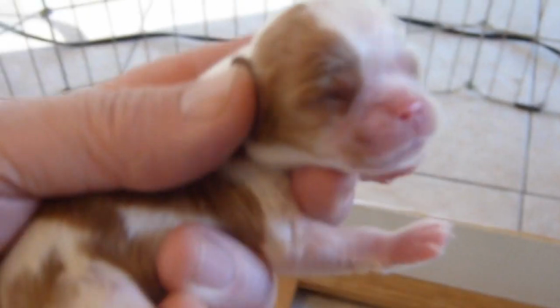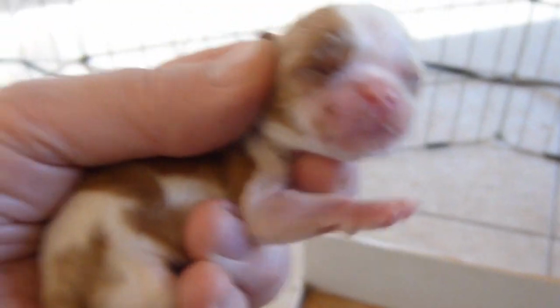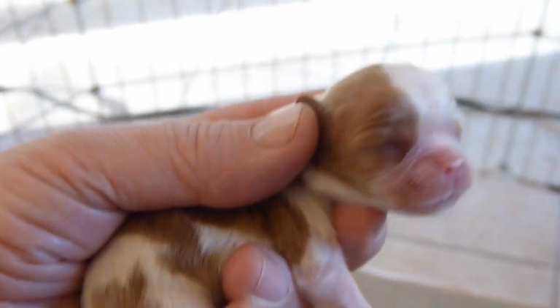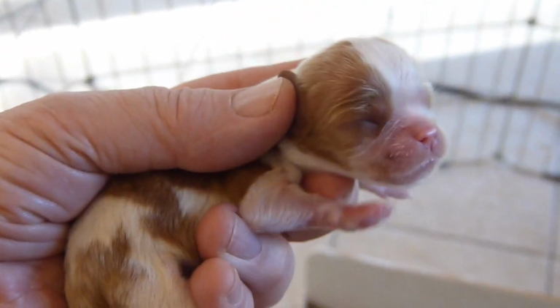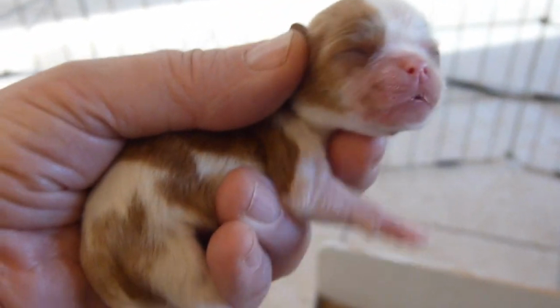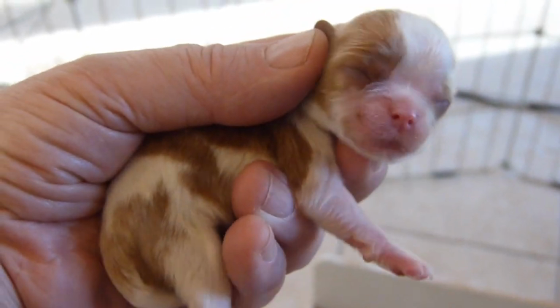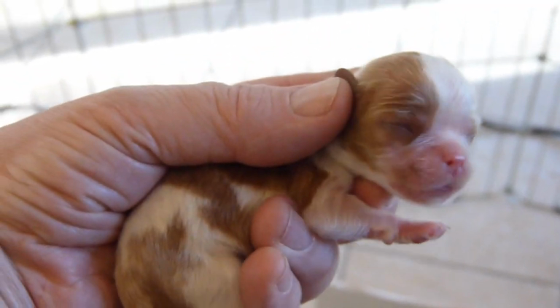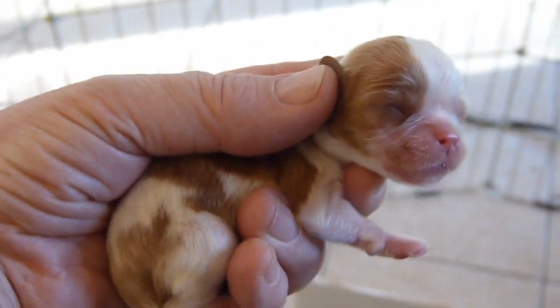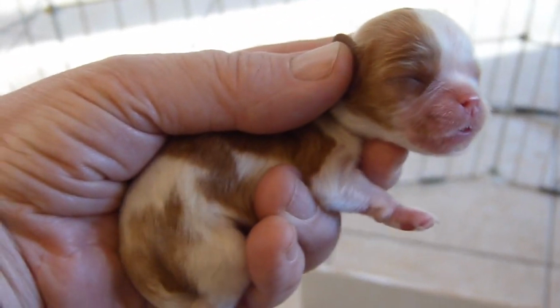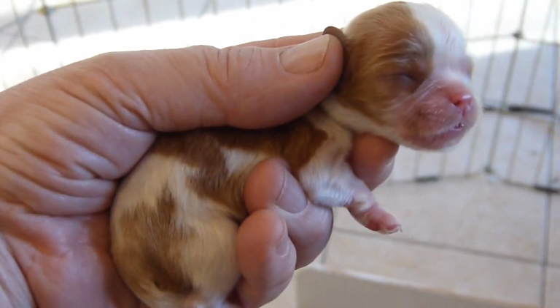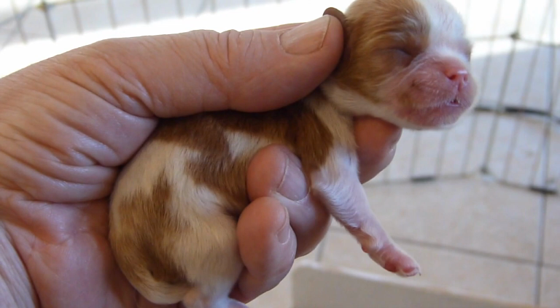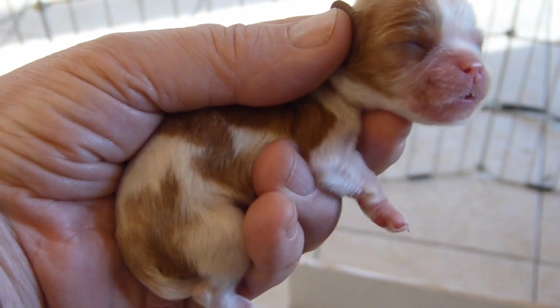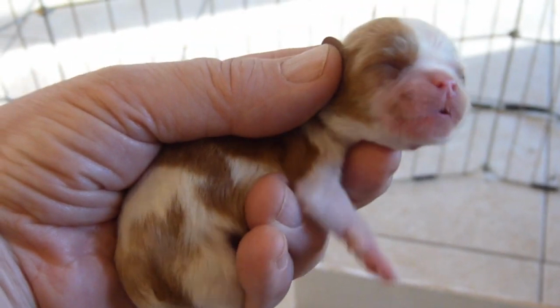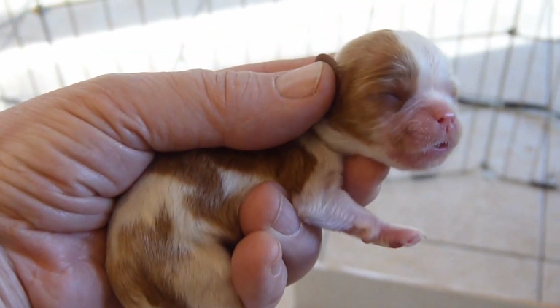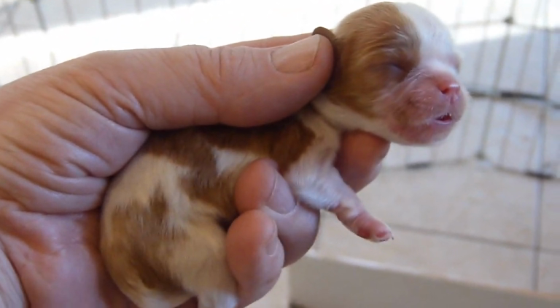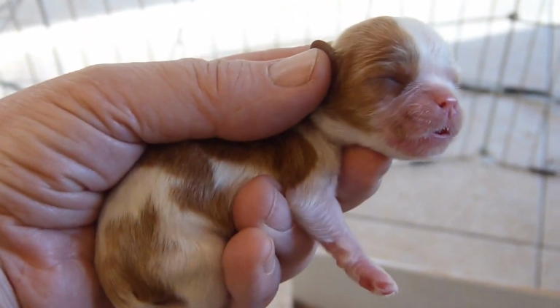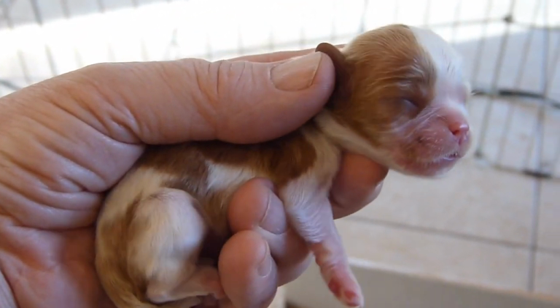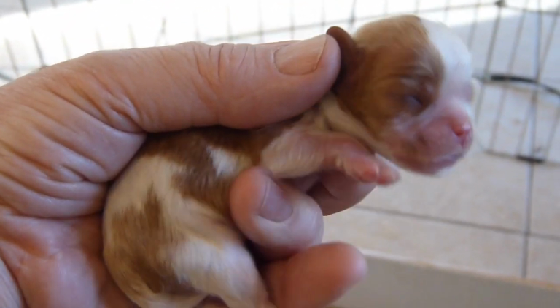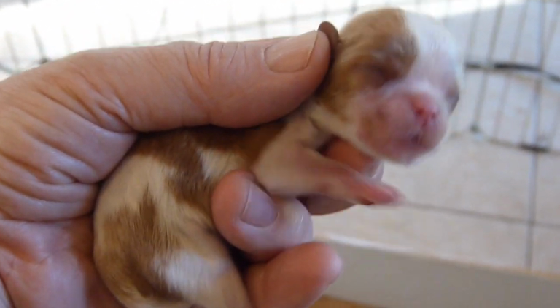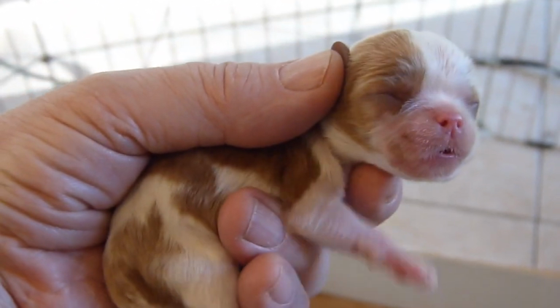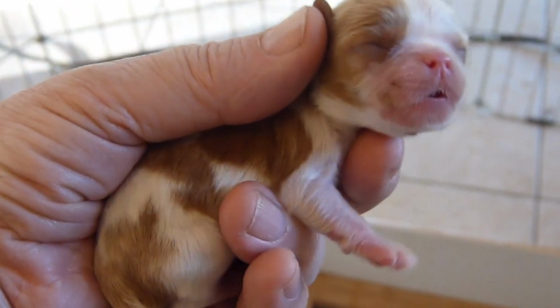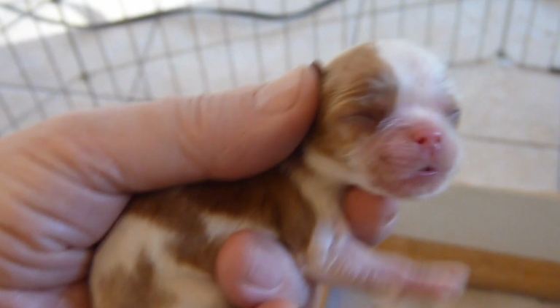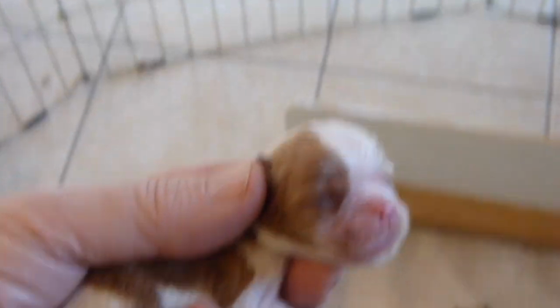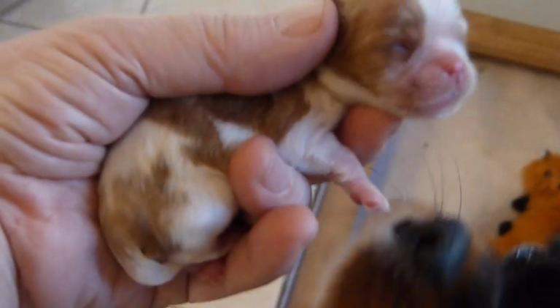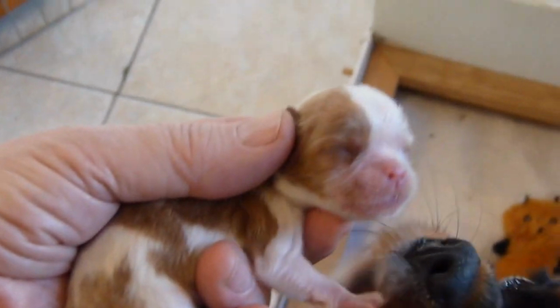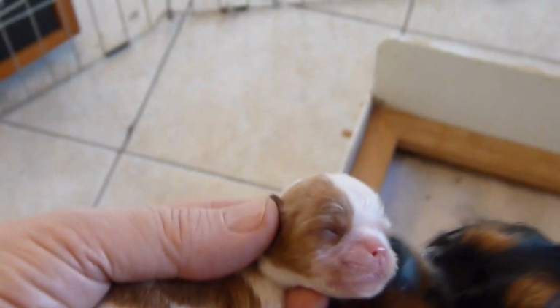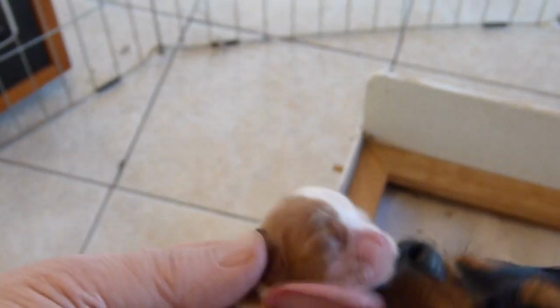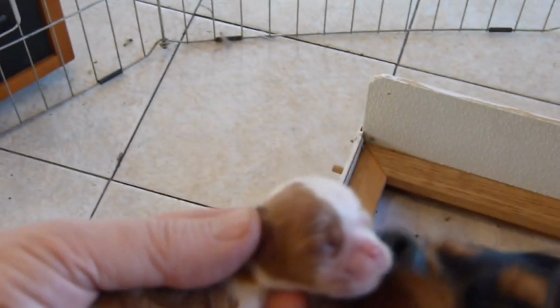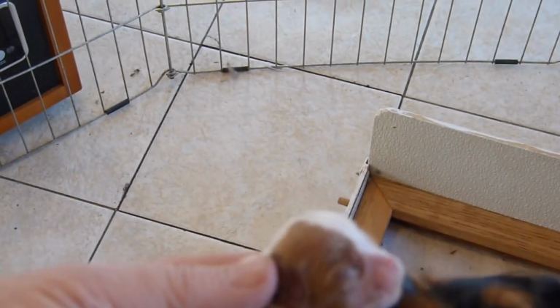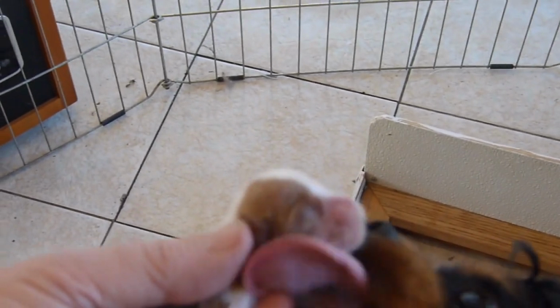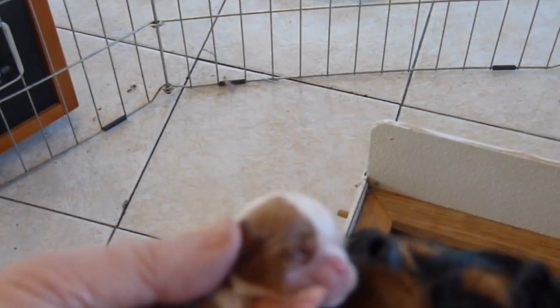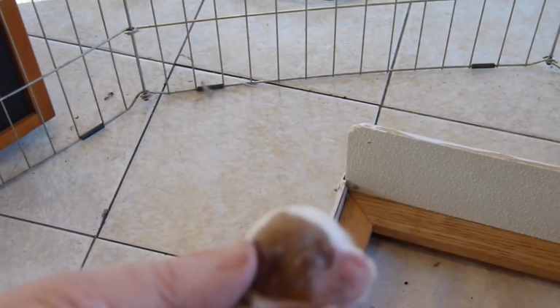This is a little Blenheim girl. She was born at just about four and a half ounces, so she's a teeny weeny one. And her mother wants to take care of her.